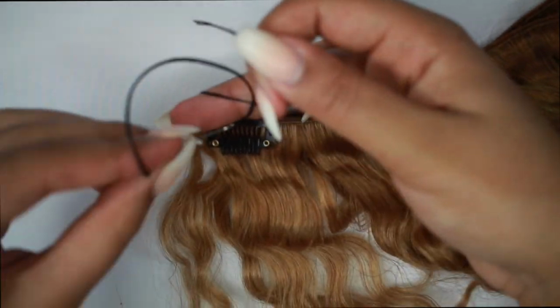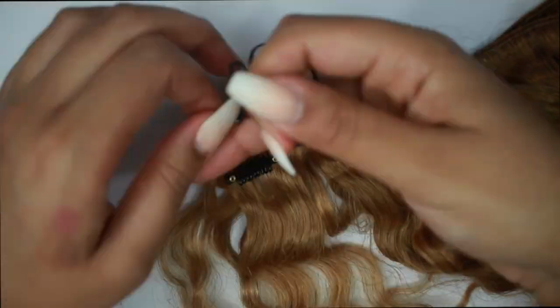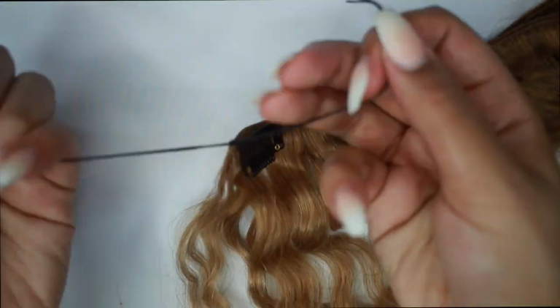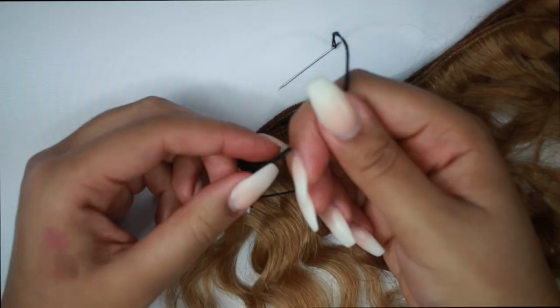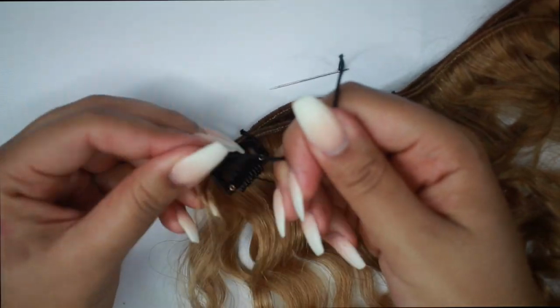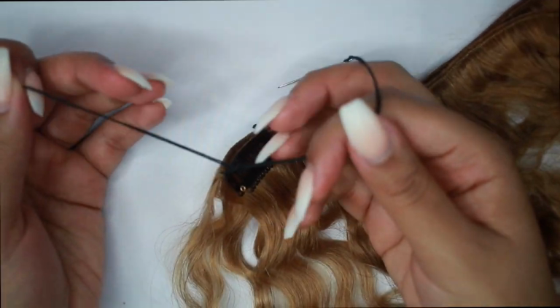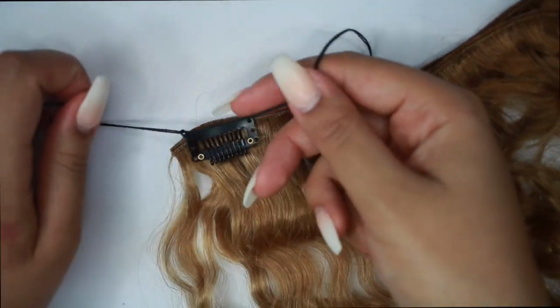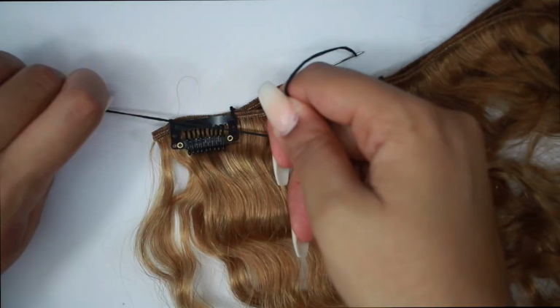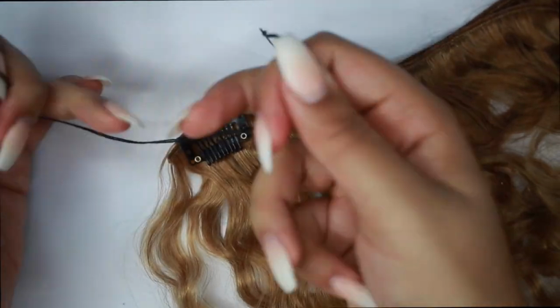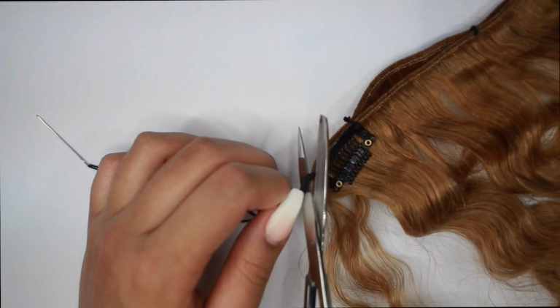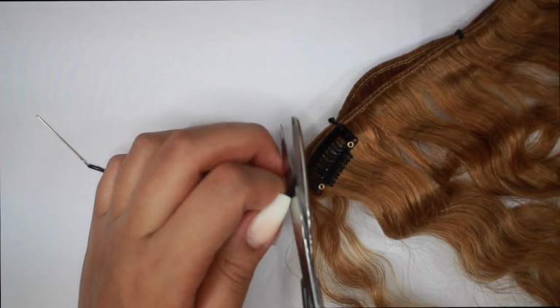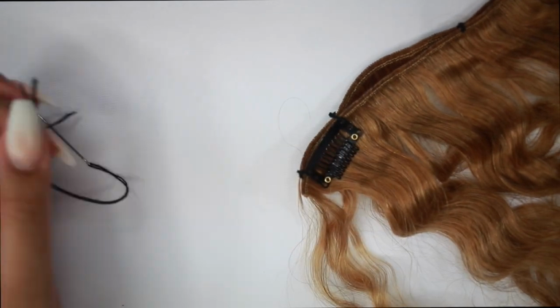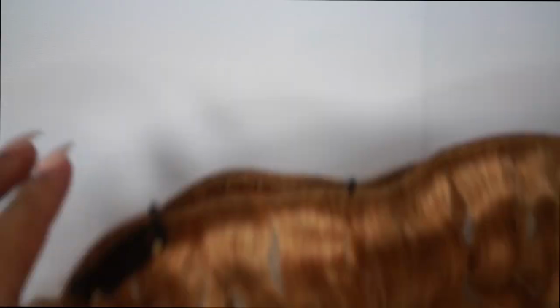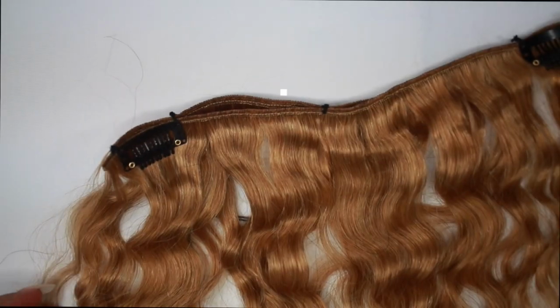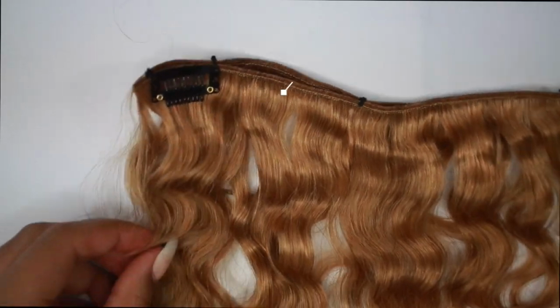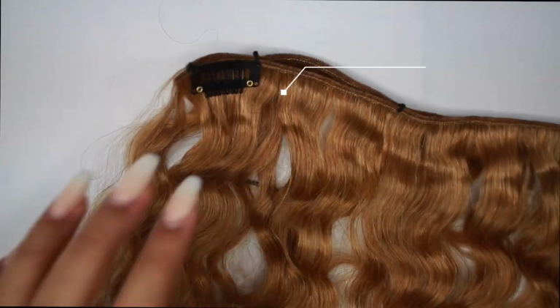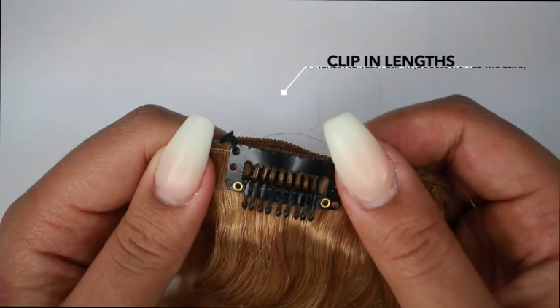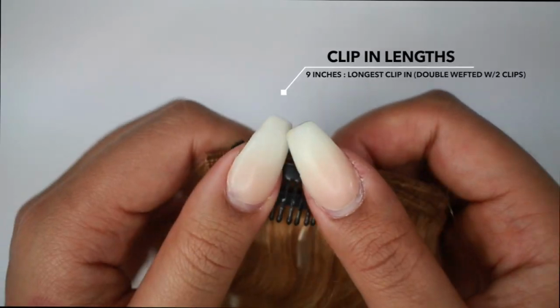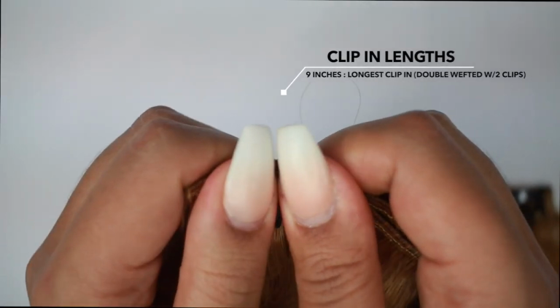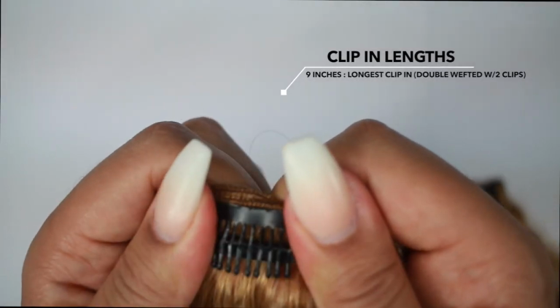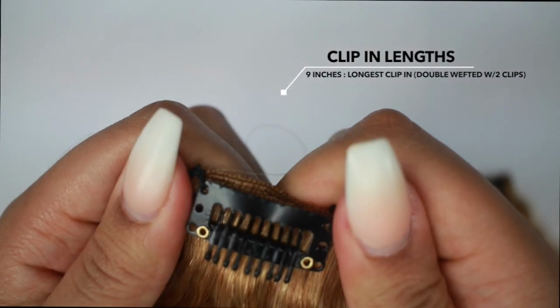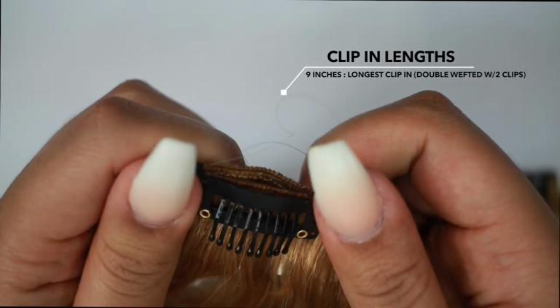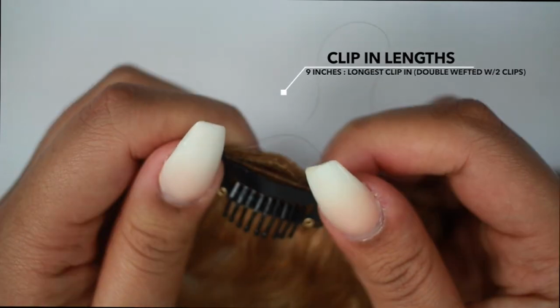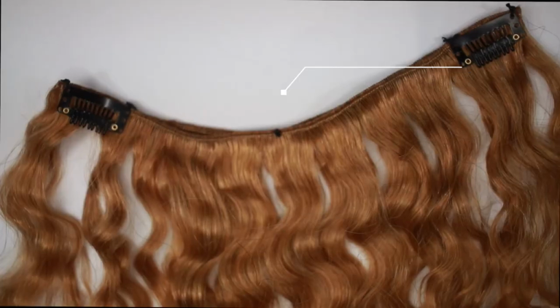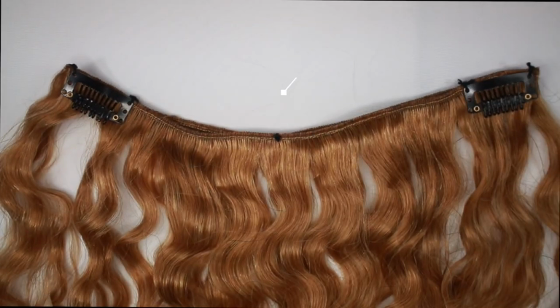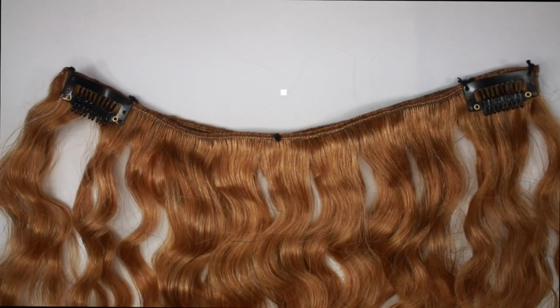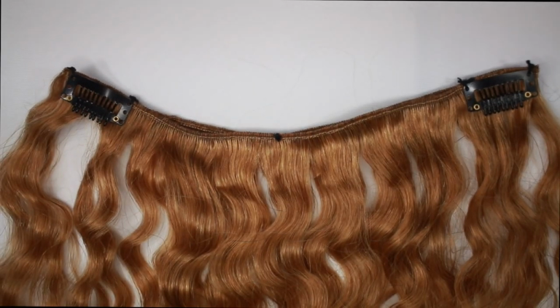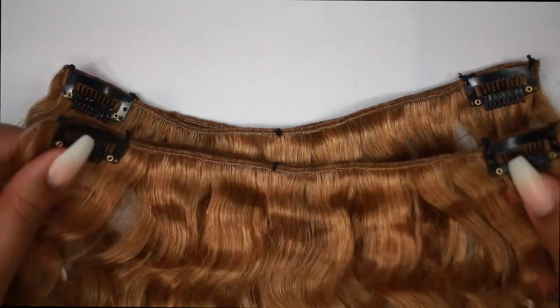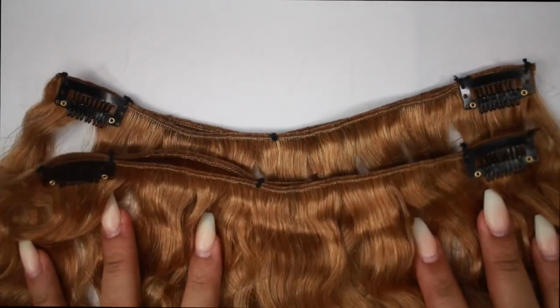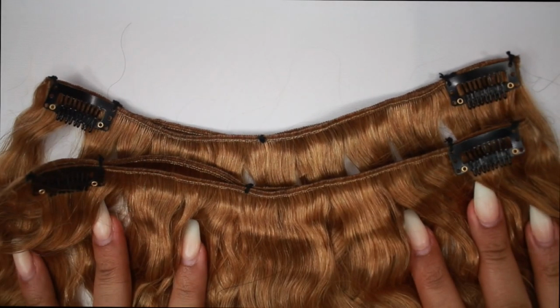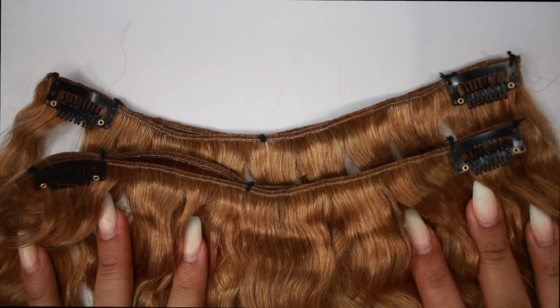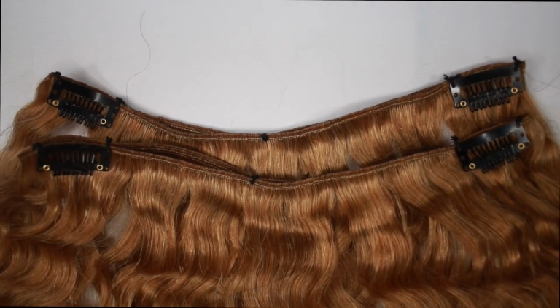This is ear-to-ear length on my head. You can measure your head because everyone's head is different, of course. Out of each bundle I got 2 of the 9-inch clip-ins, so for 2 bundles it's going to be 4 in total.